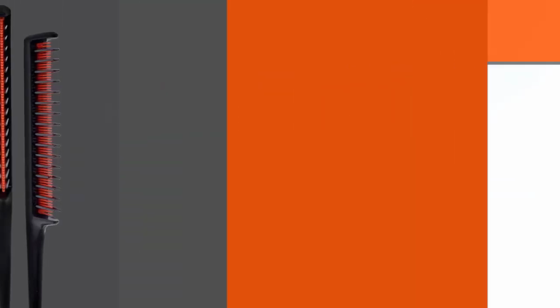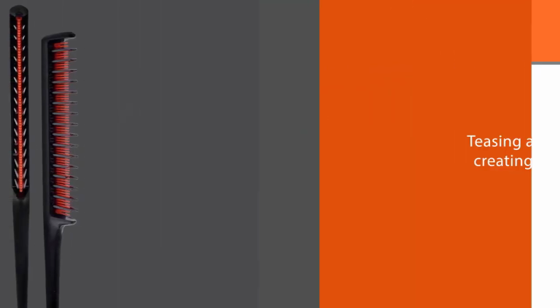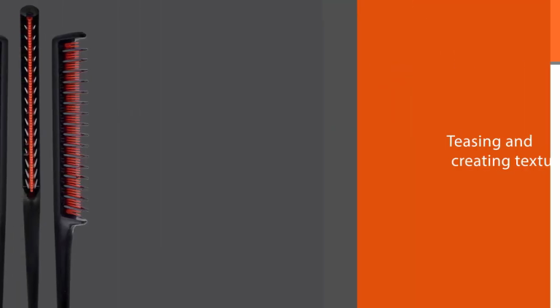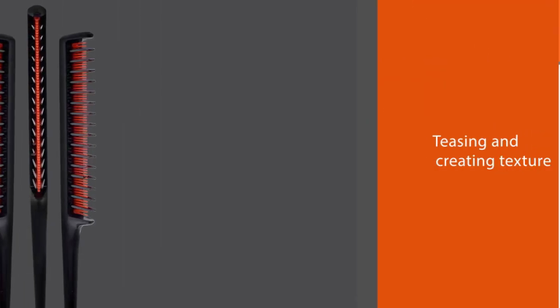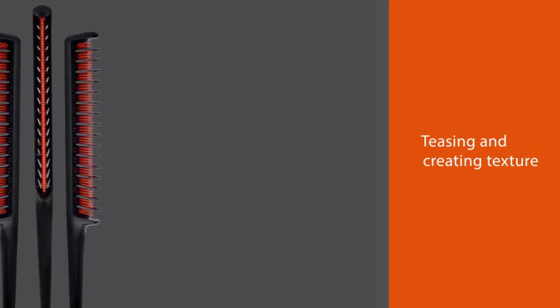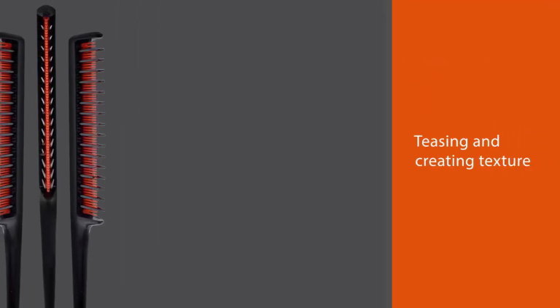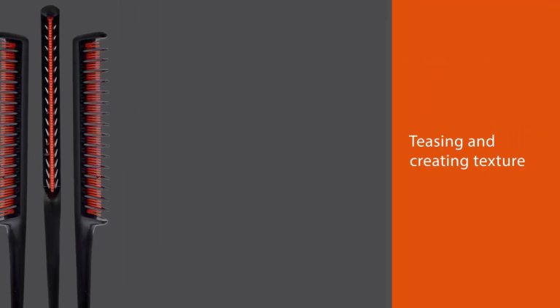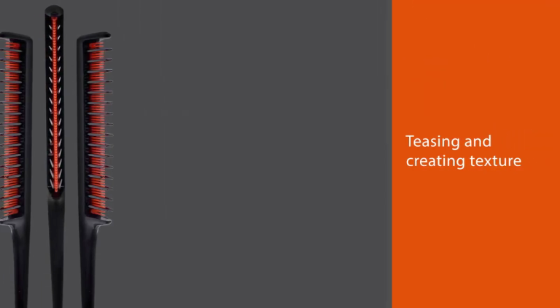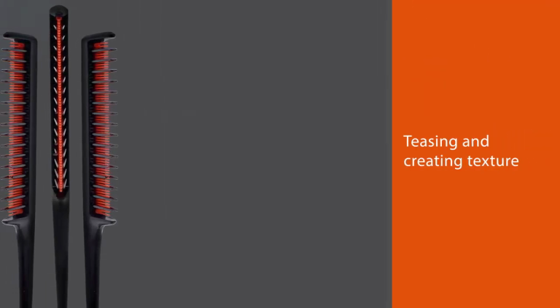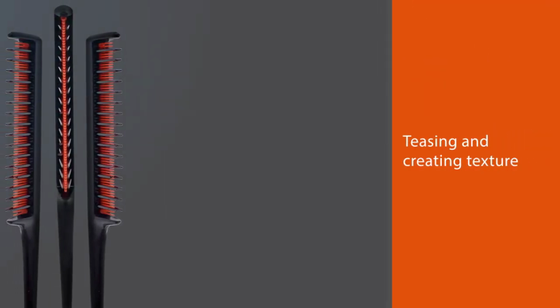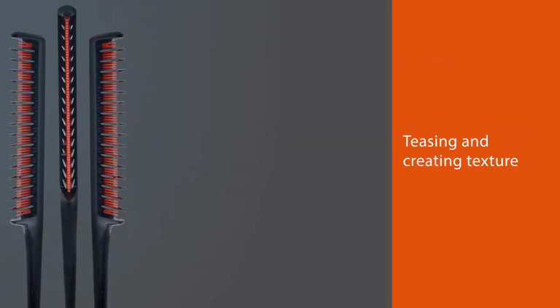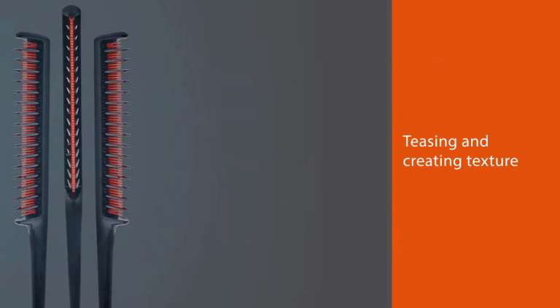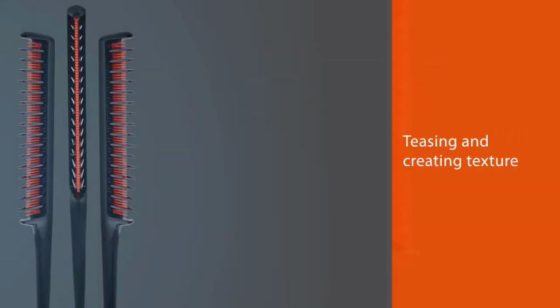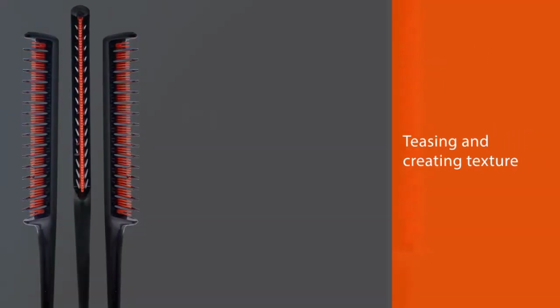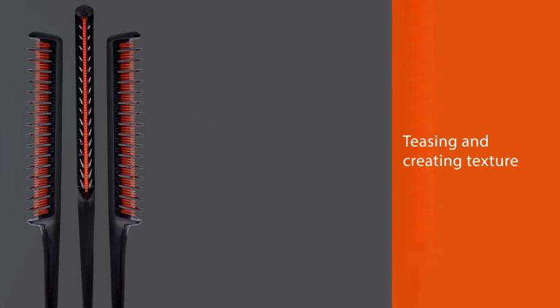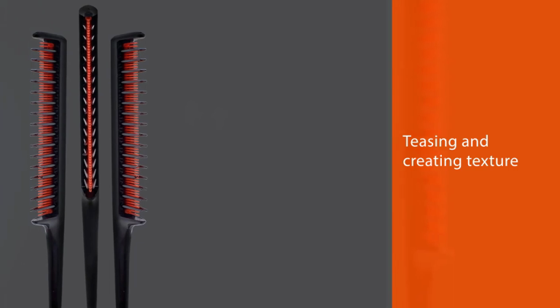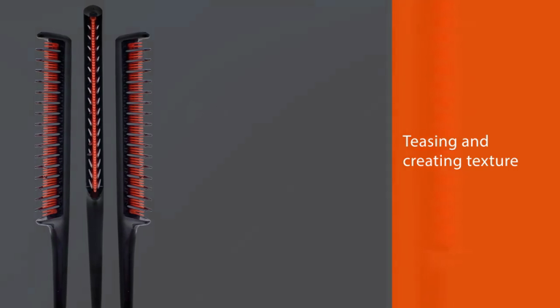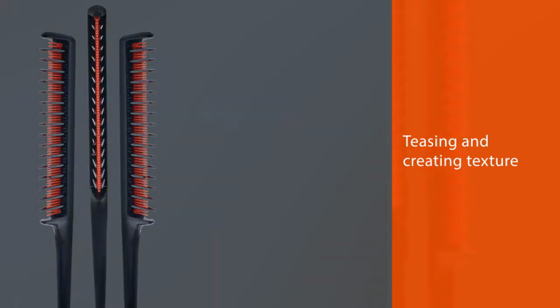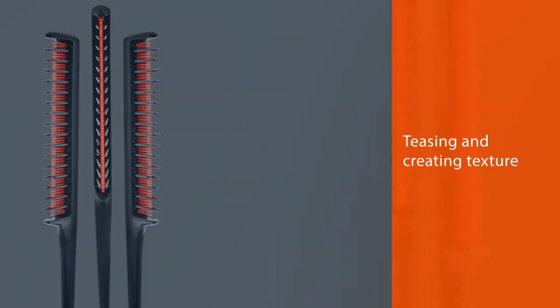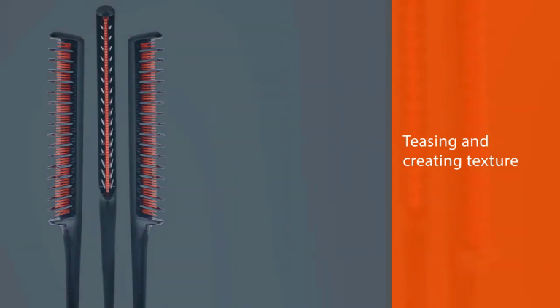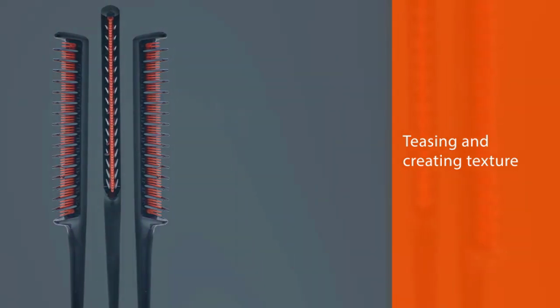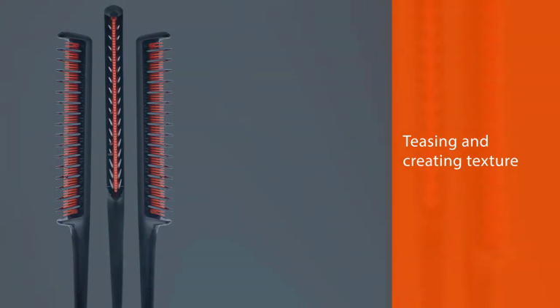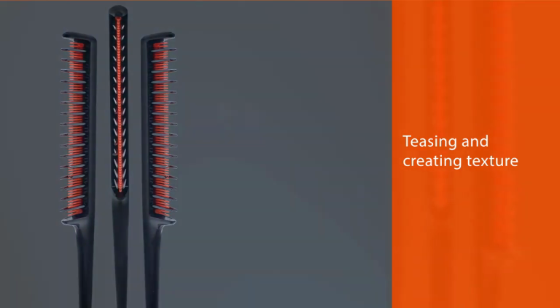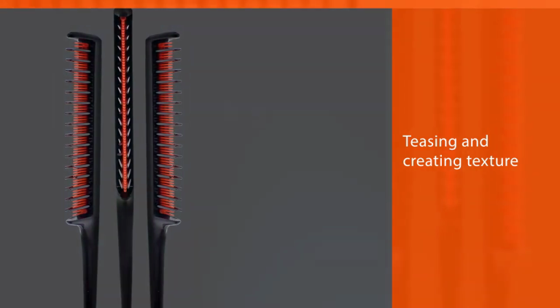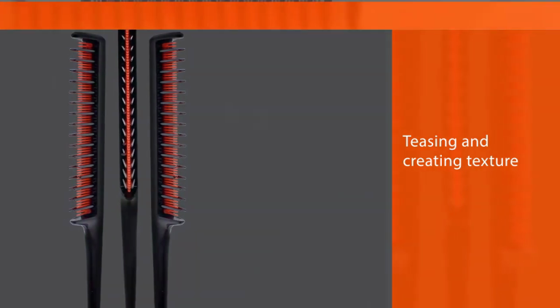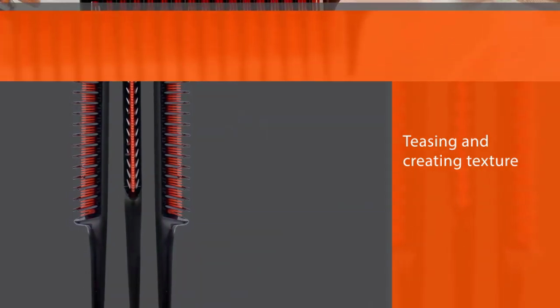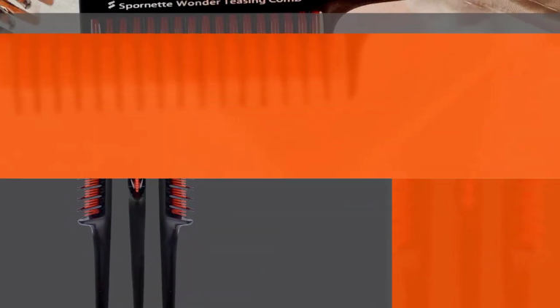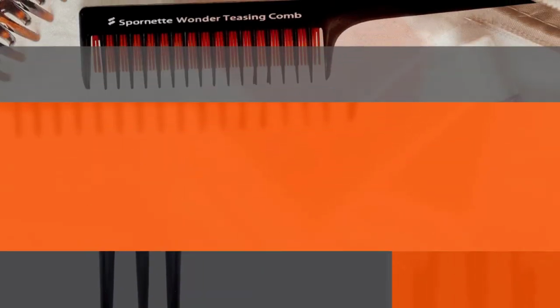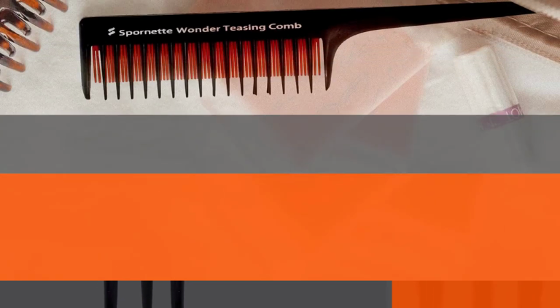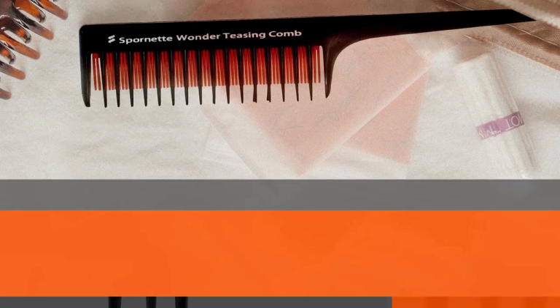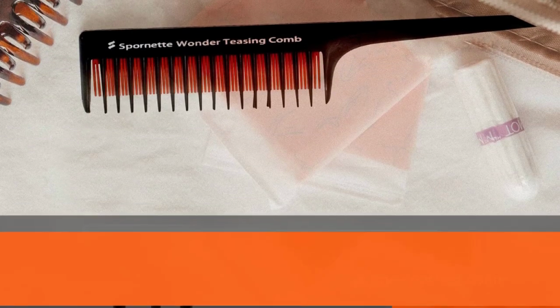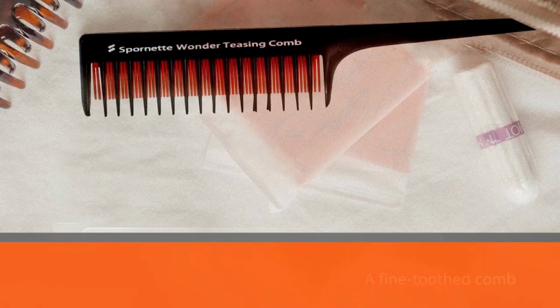This comb will help you with your hairstyle without damage. Since this is a fine-toothed comb, it will work its magic best on medium to thick hair. It has rather sharp edges and can even break and pull out fine hair.